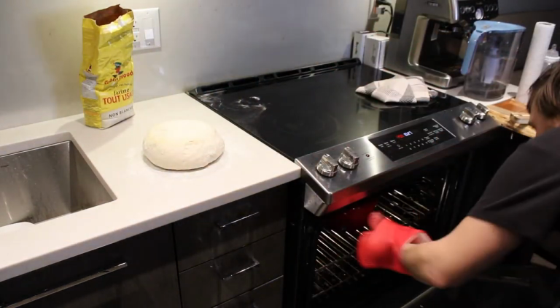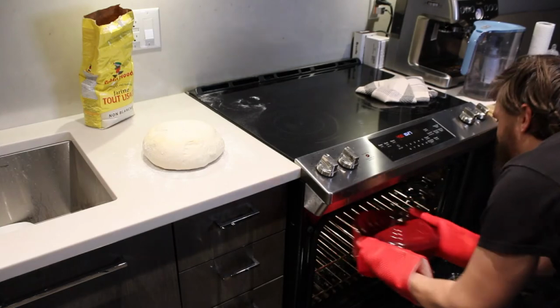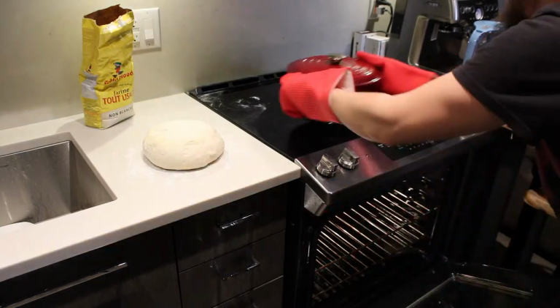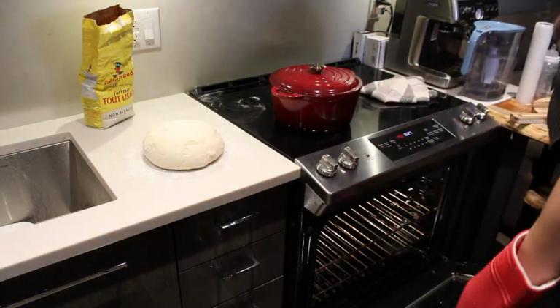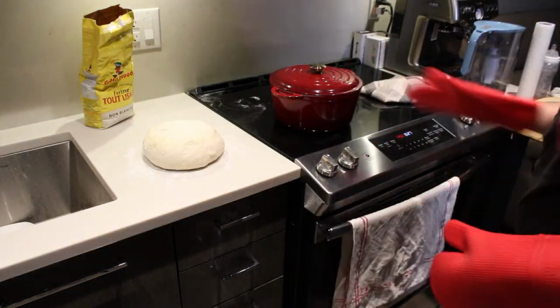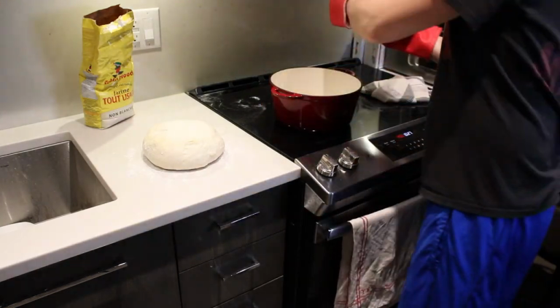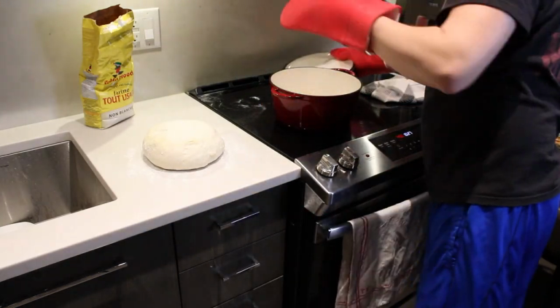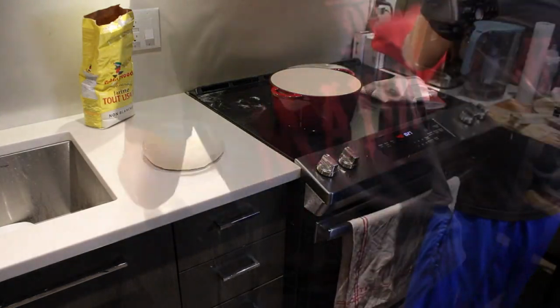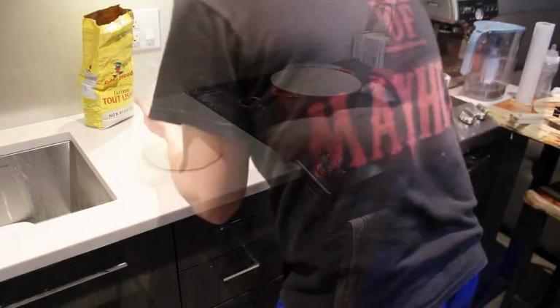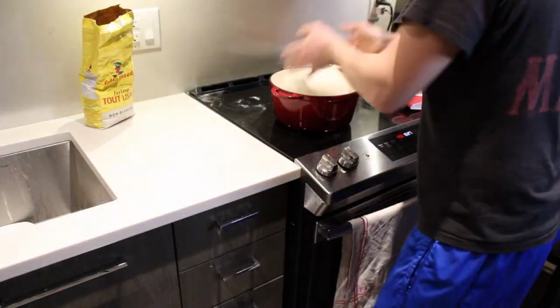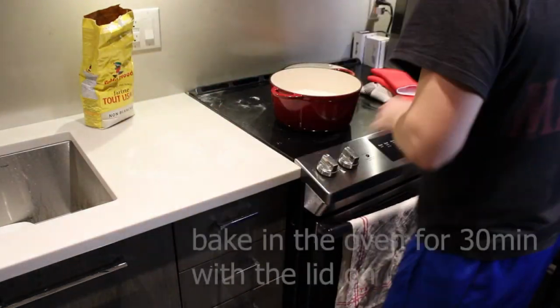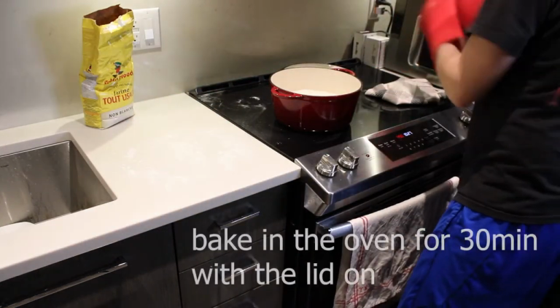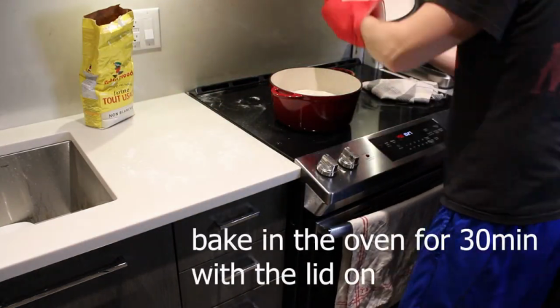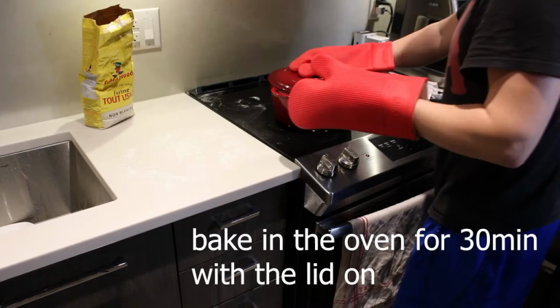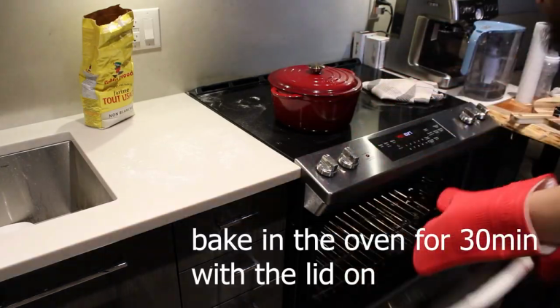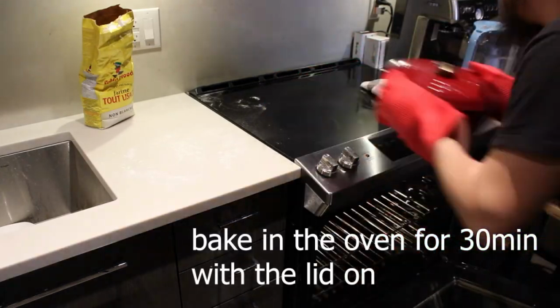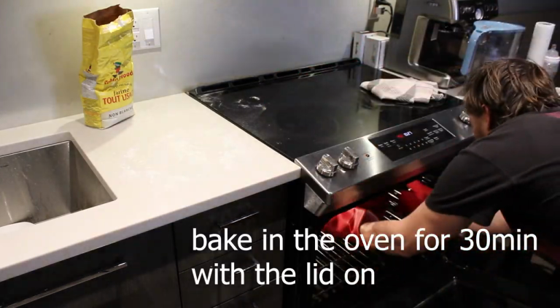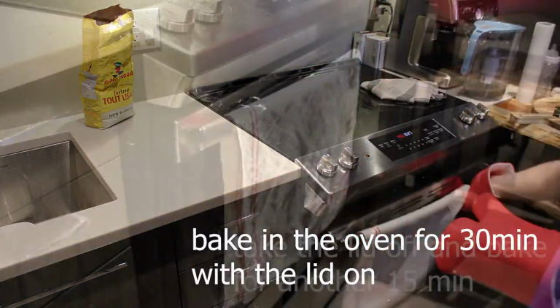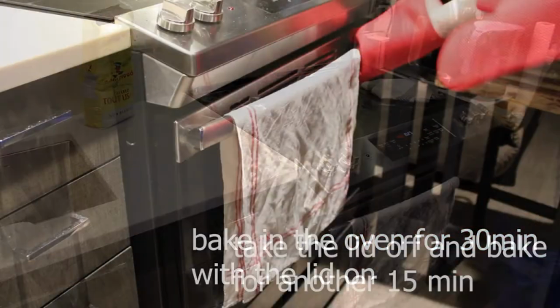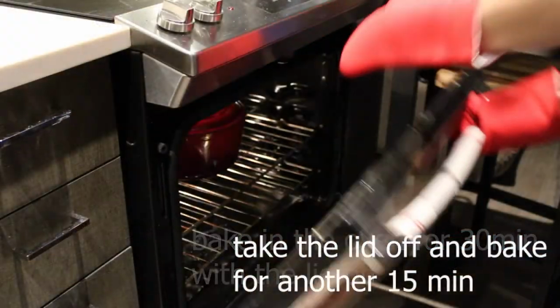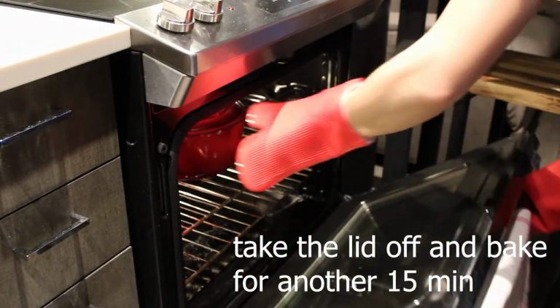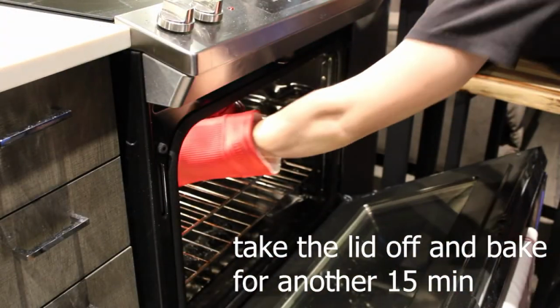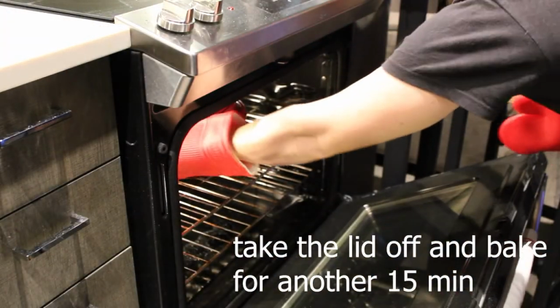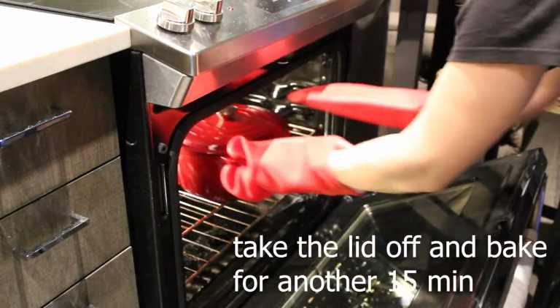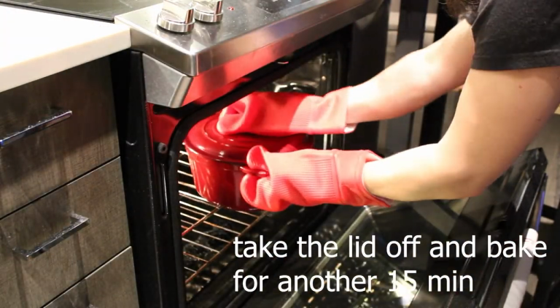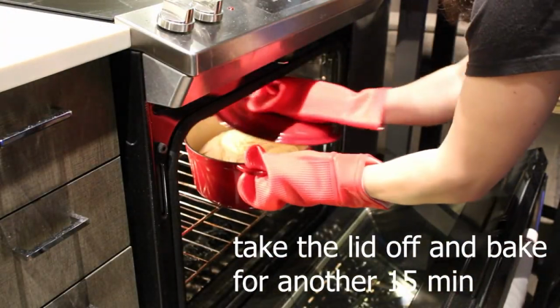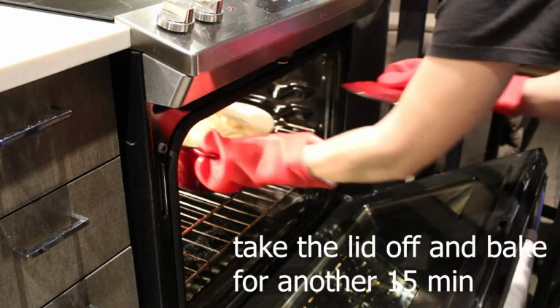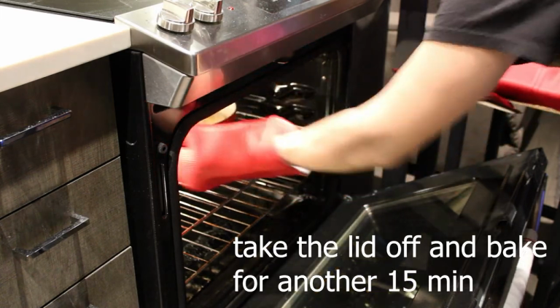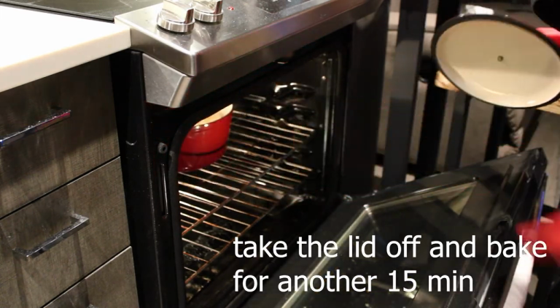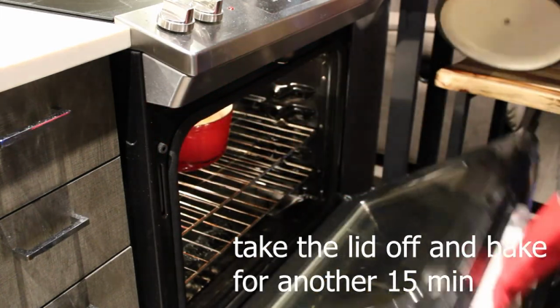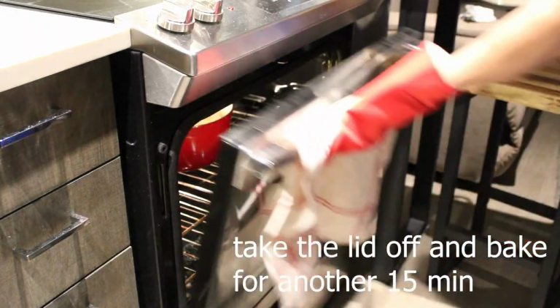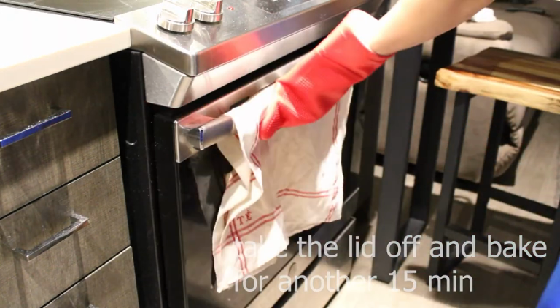Pull out your hot dish, place your dough ball into it, cover it, and bake it for 30 minutes. After 30 minutes, remove the lid and bake it for another 15 minutes.